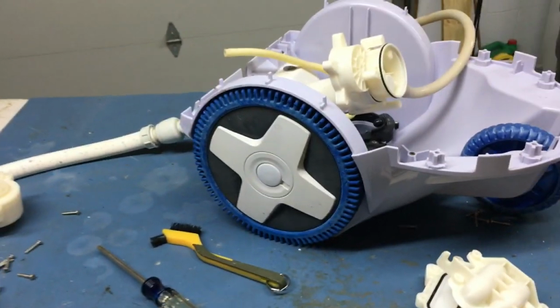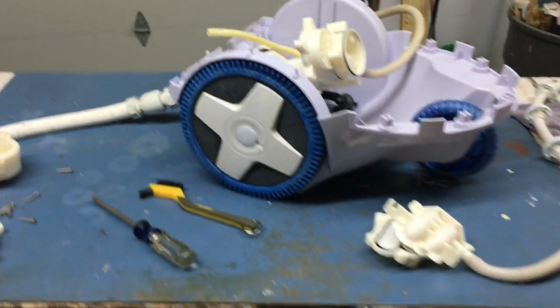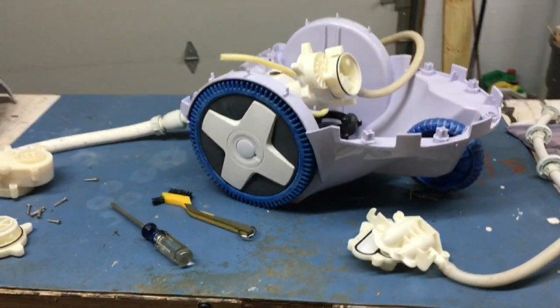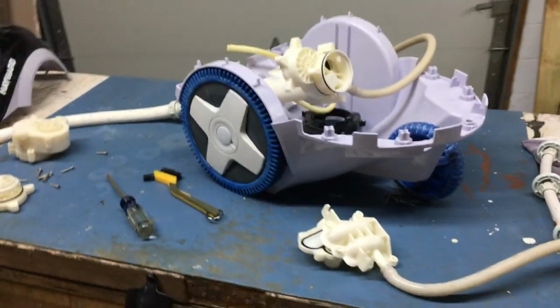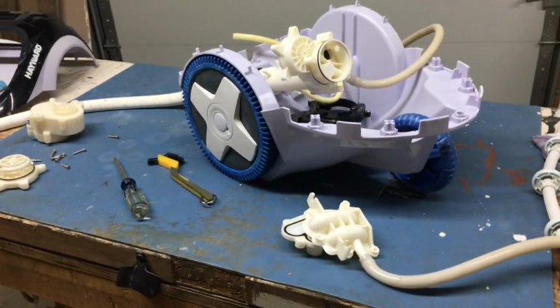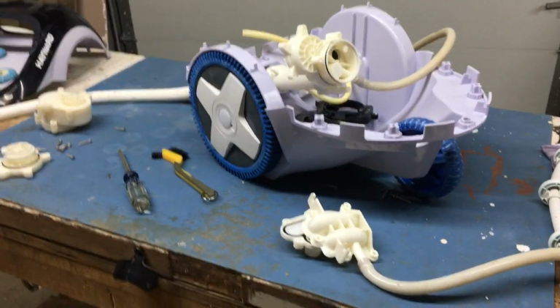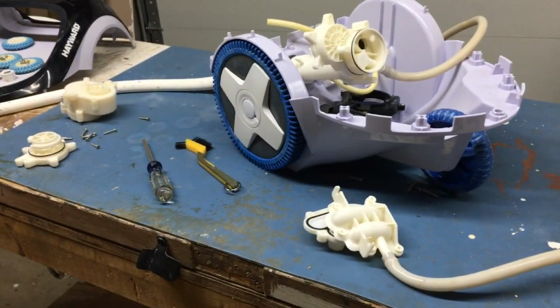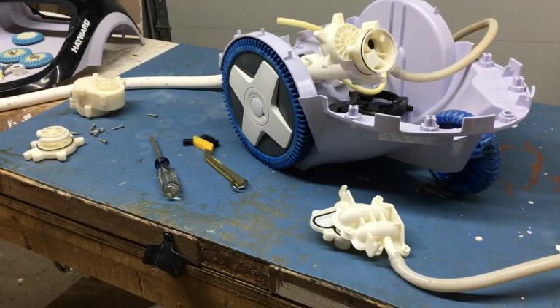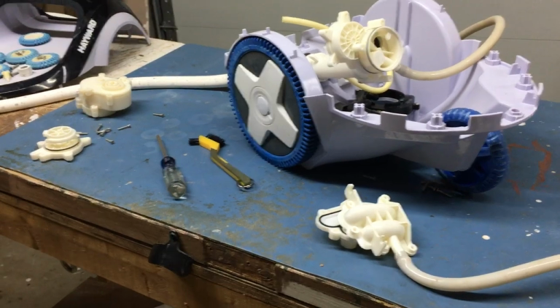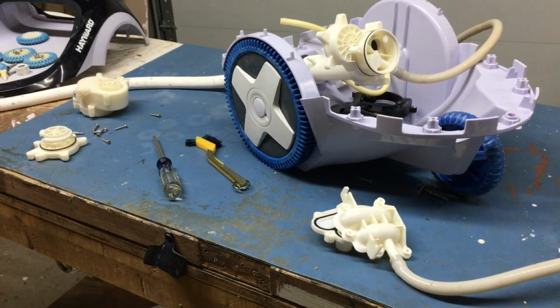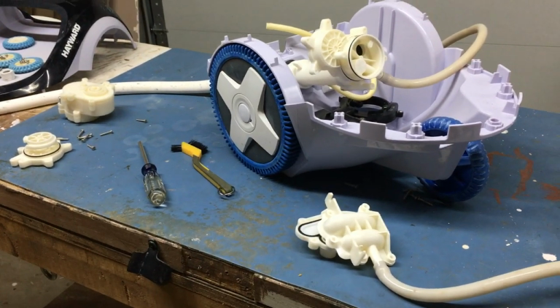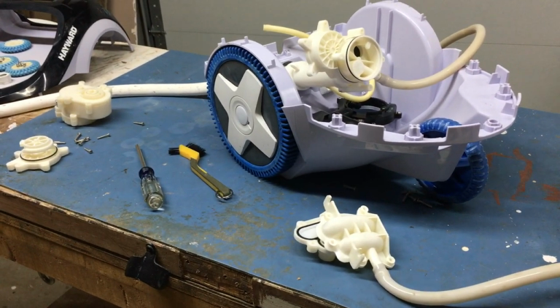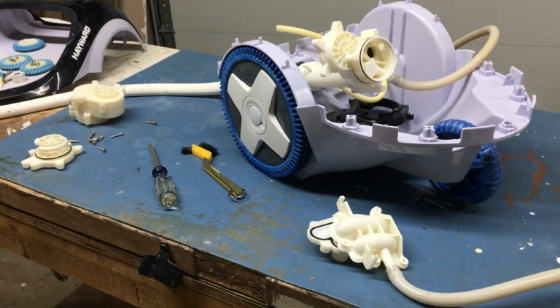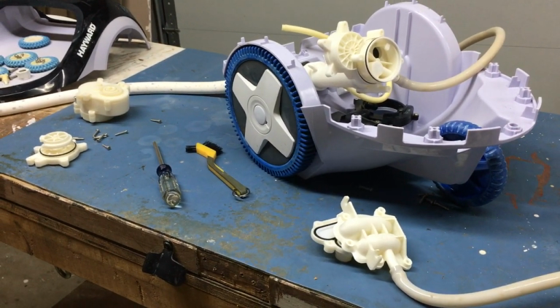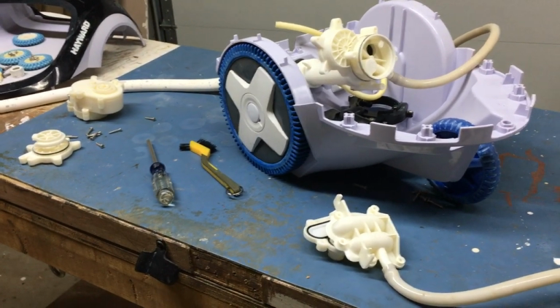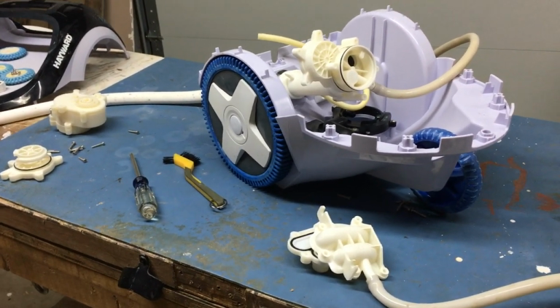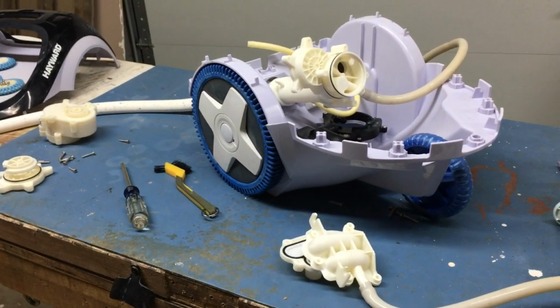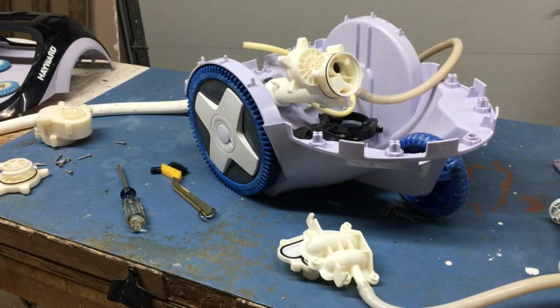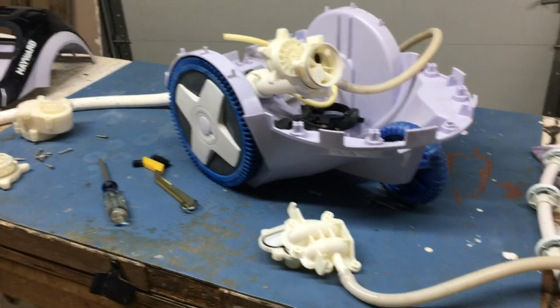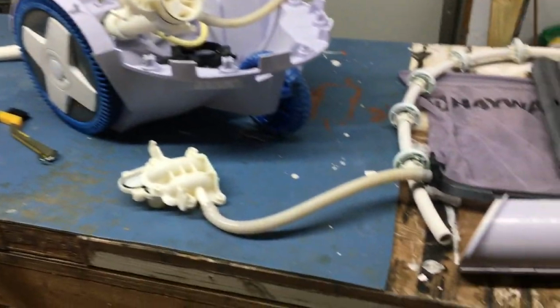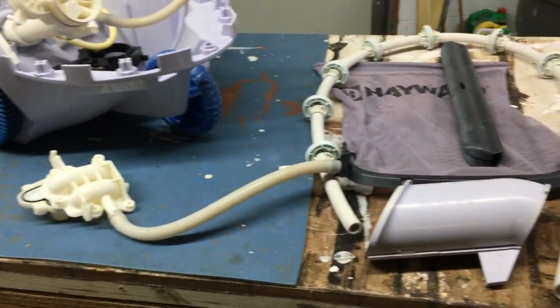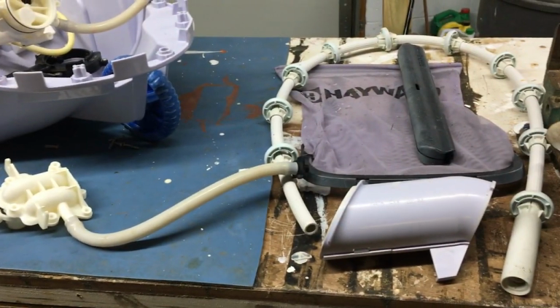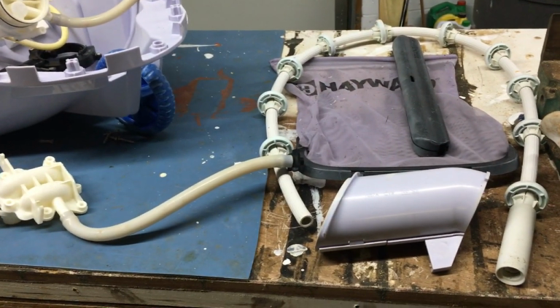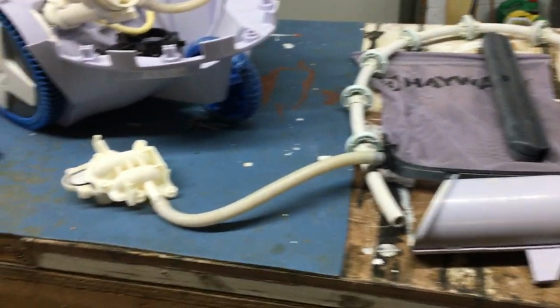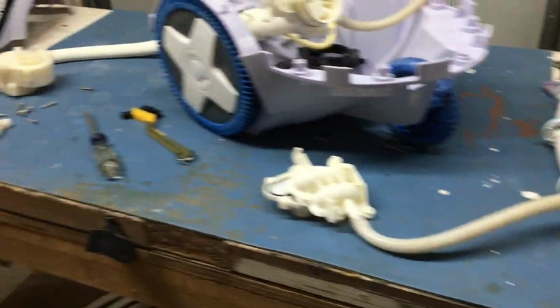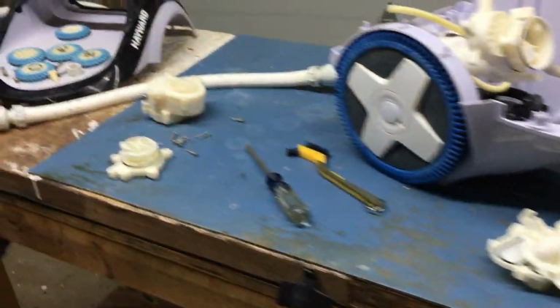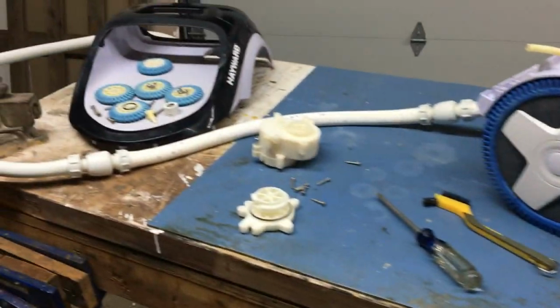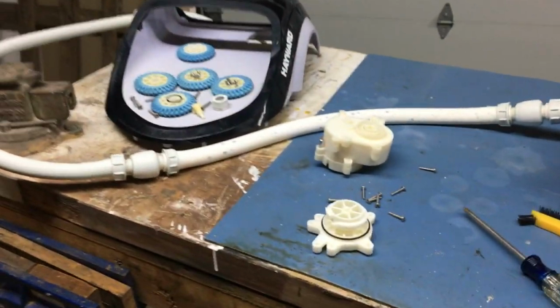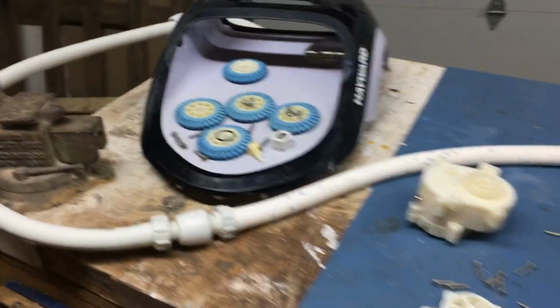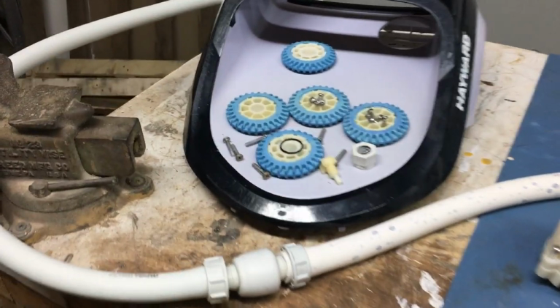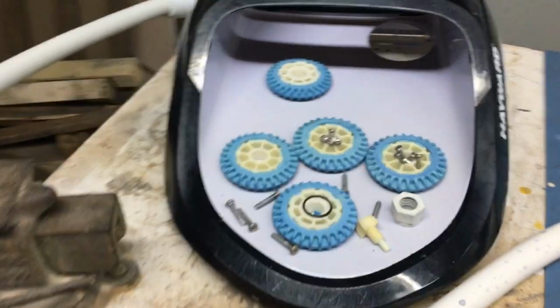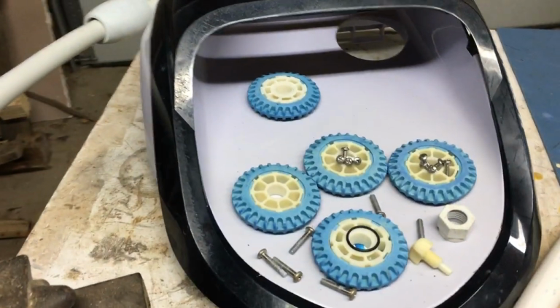I thought I was going to show myself repairing this Hayward TVP Trivac 500, but right now I am admitting defeat with it before I order some parts.